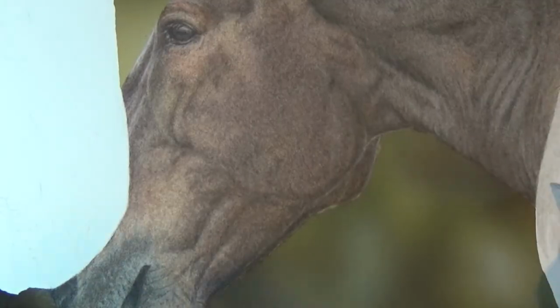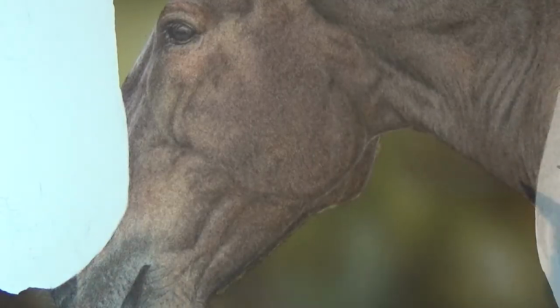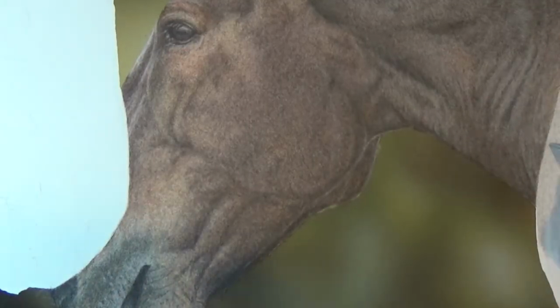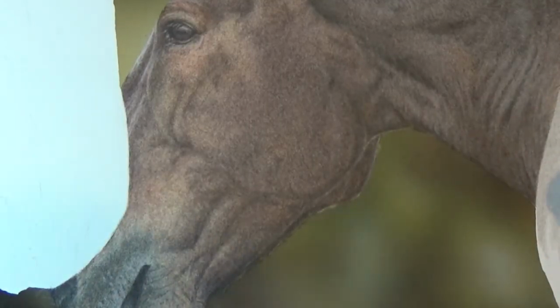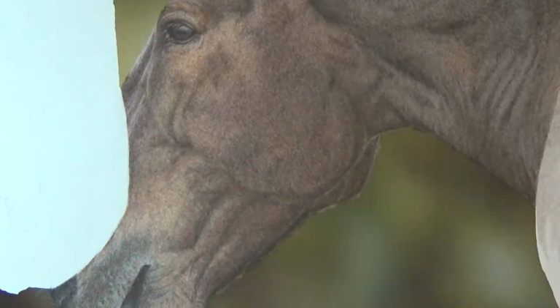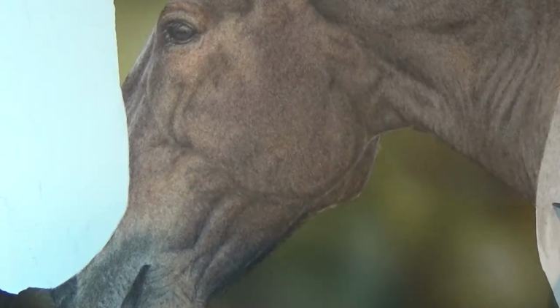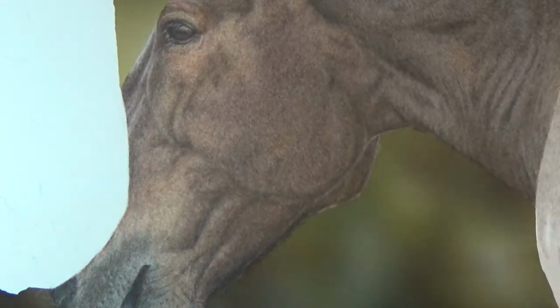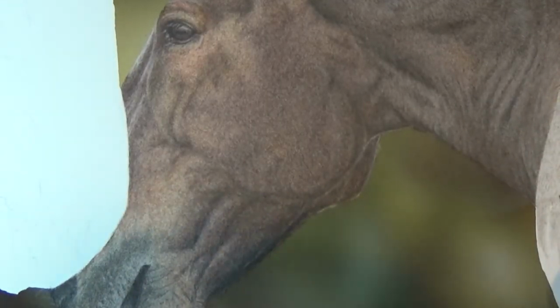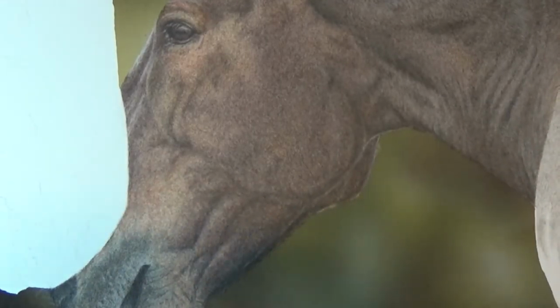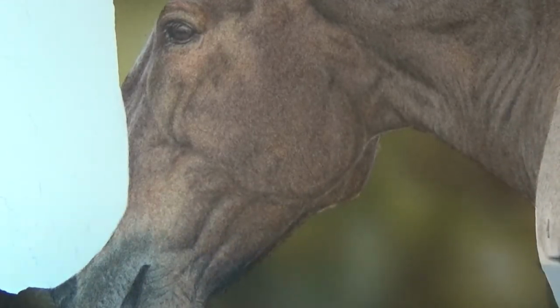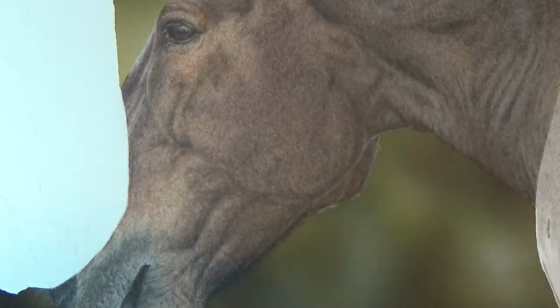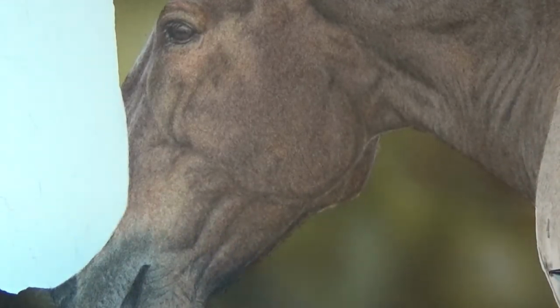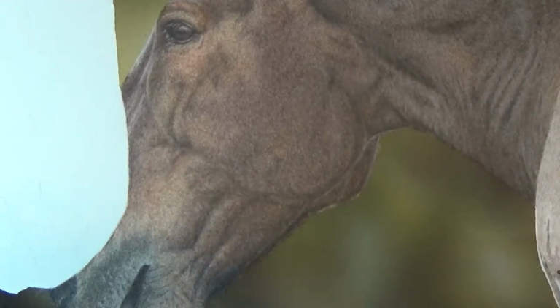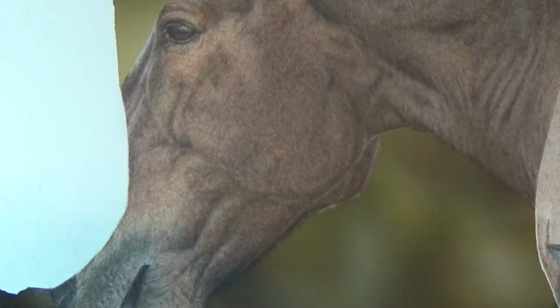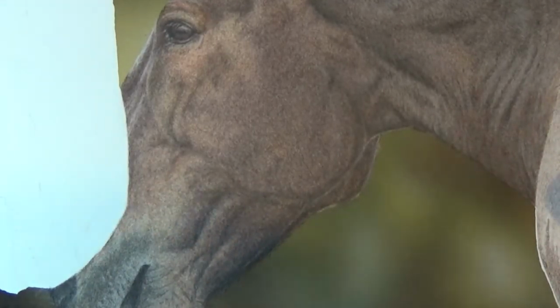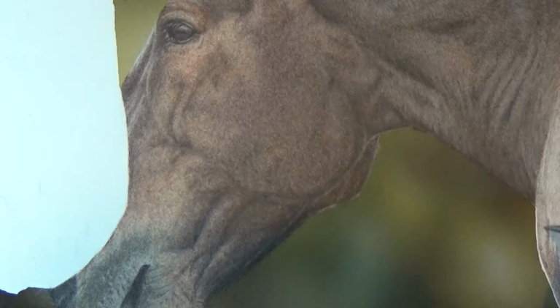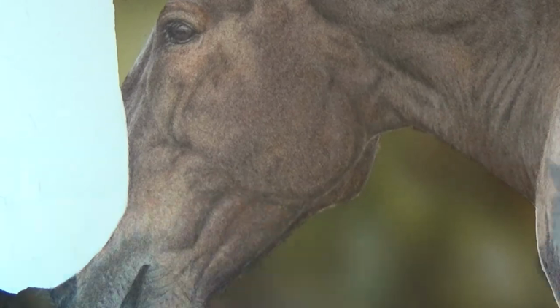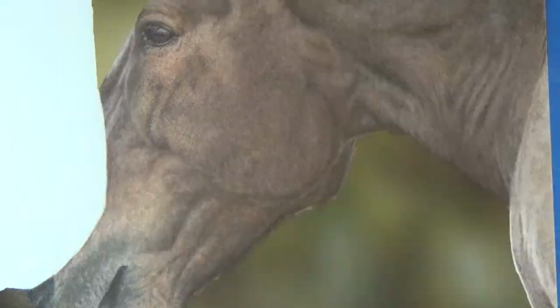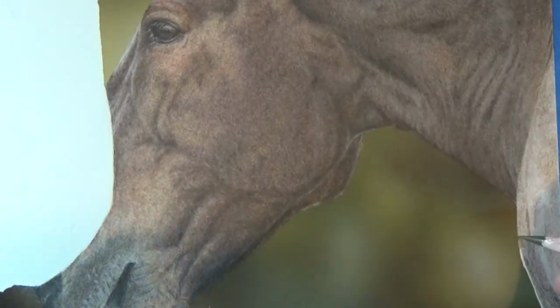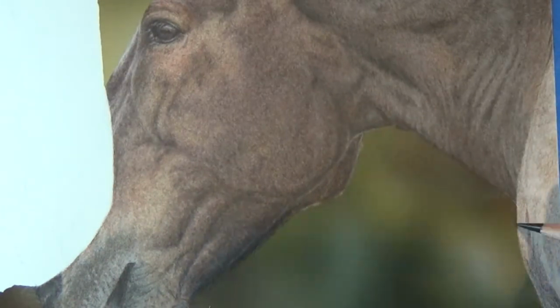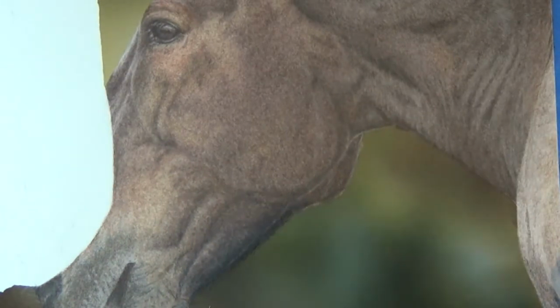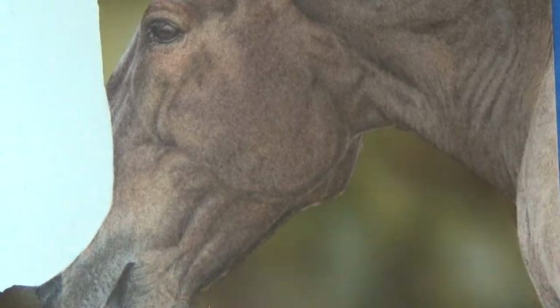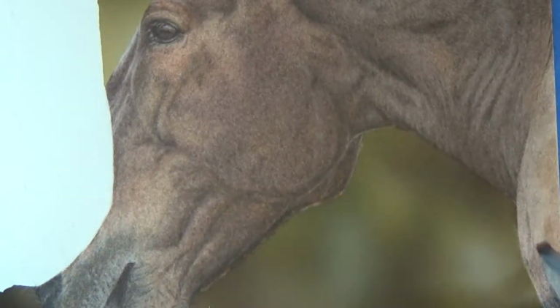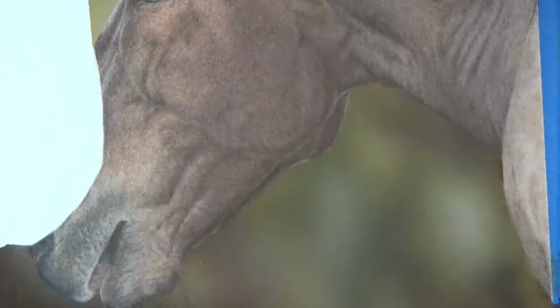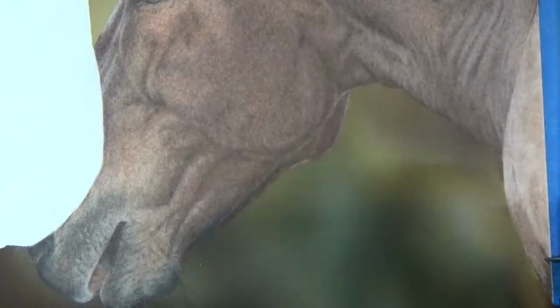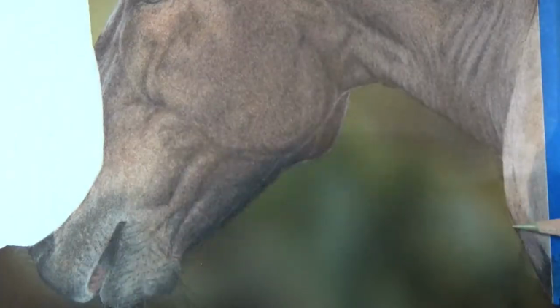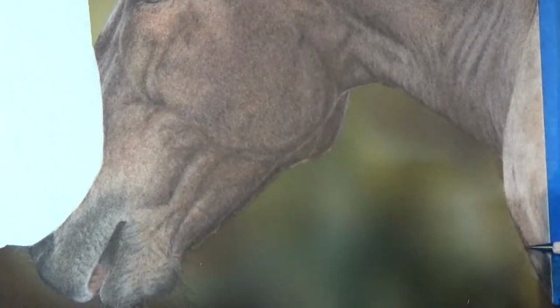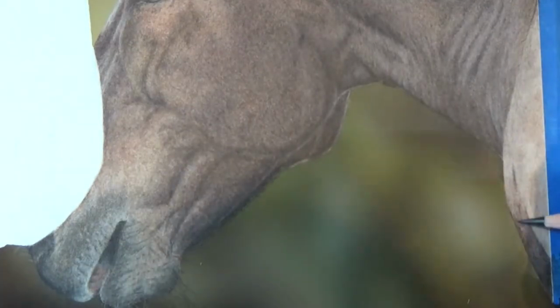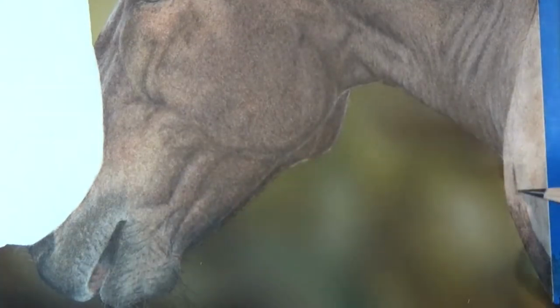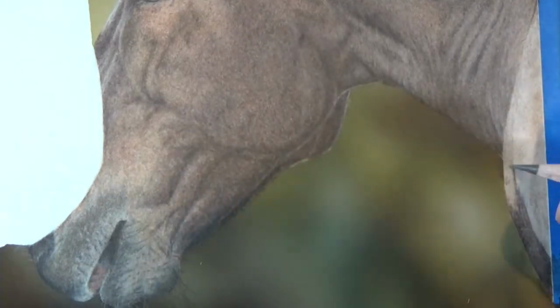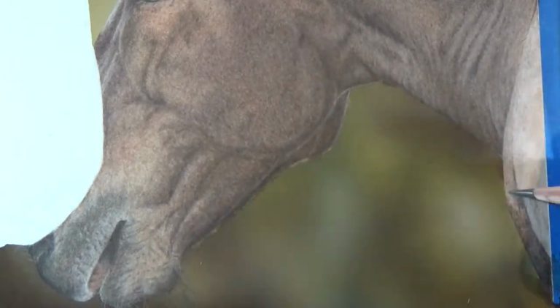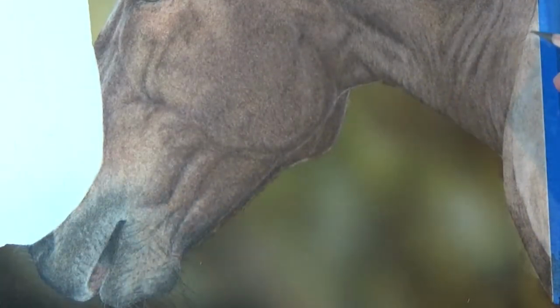Apologies, the camera angle is not very good here, so it's difficult to see what I'm doing. But I'm mostly just following the exact same process for the shoulder as I did for the rest of his body.